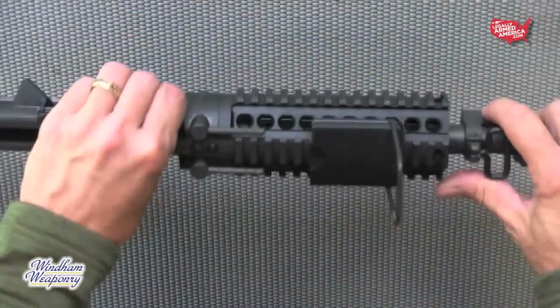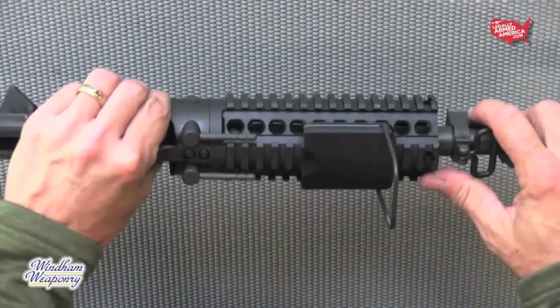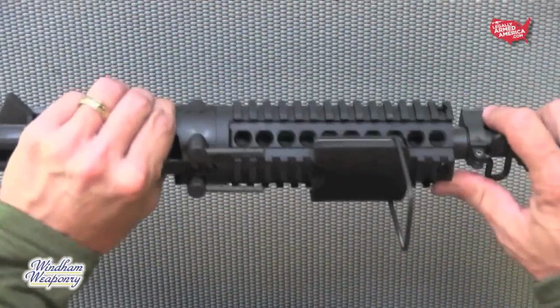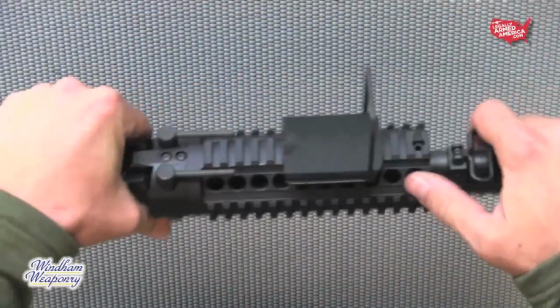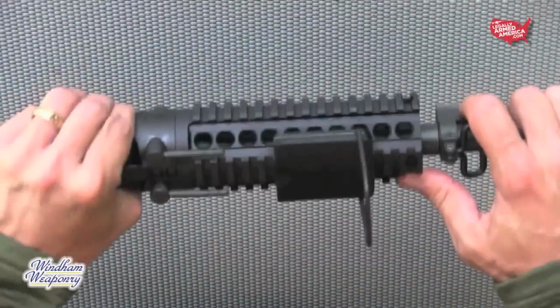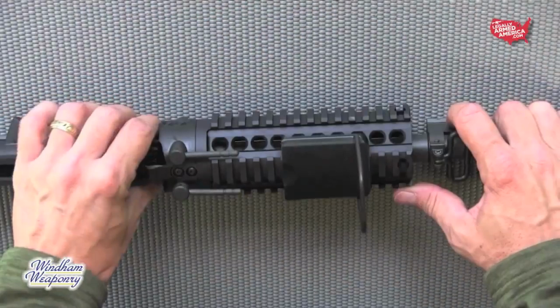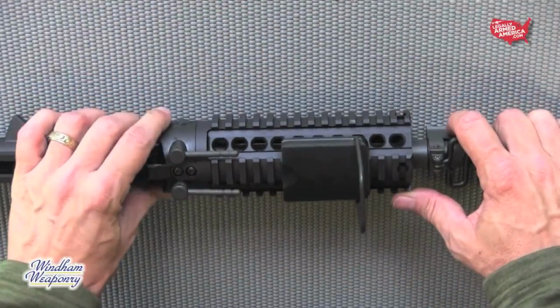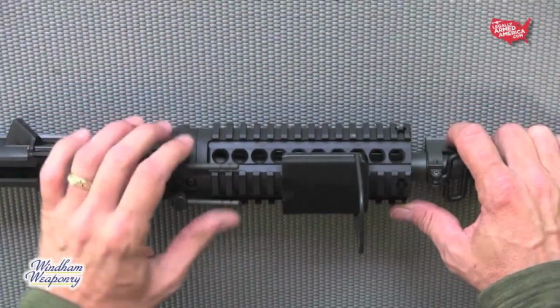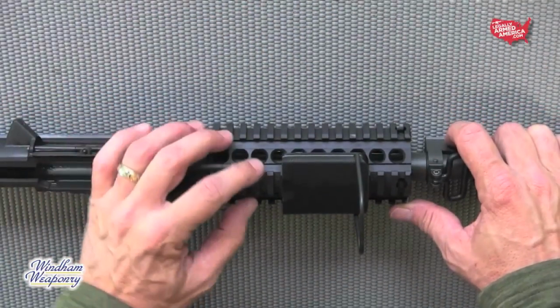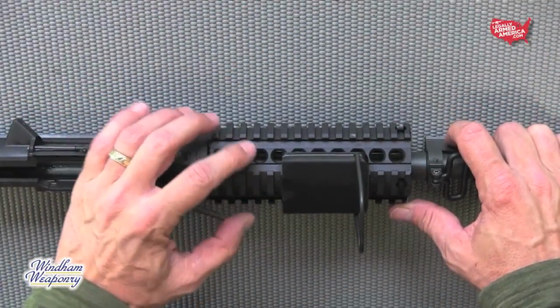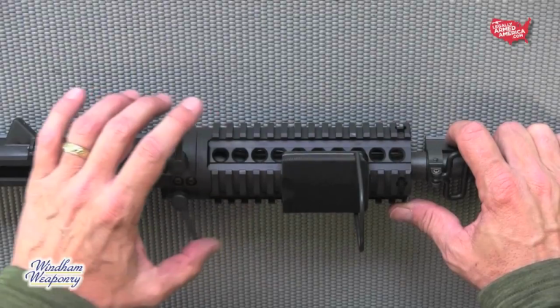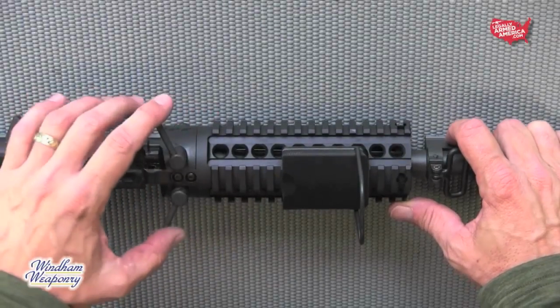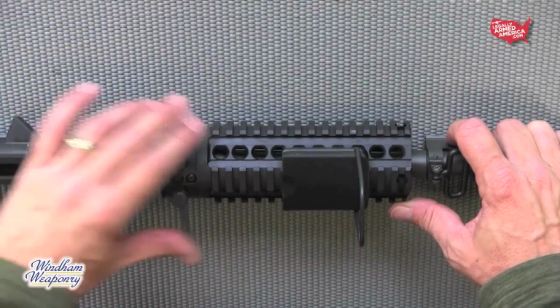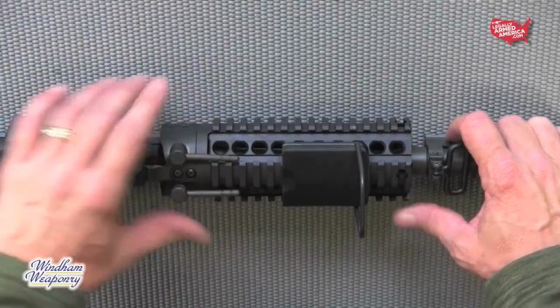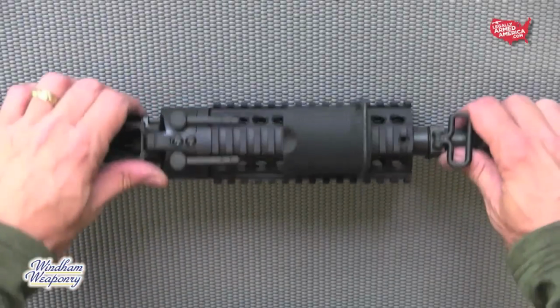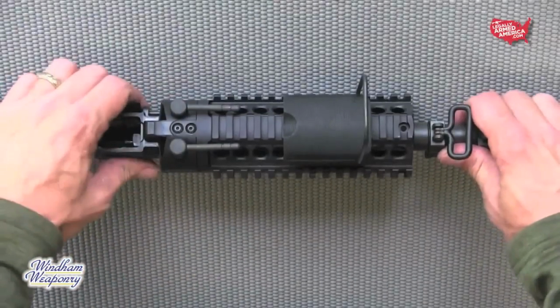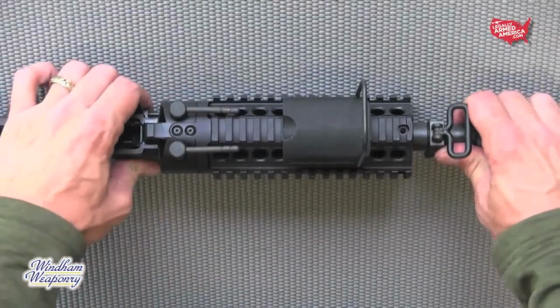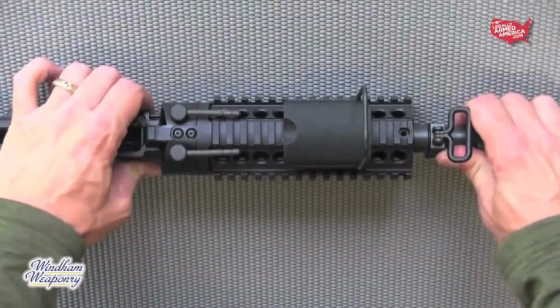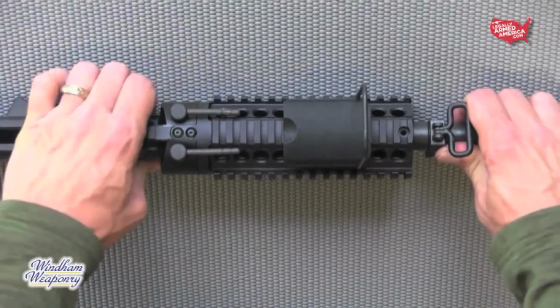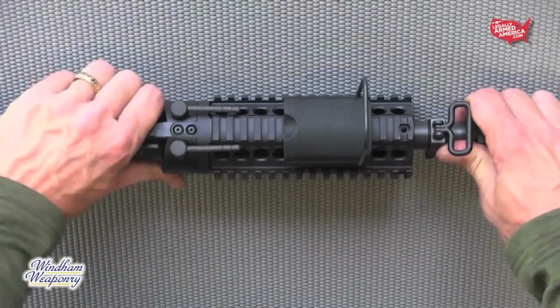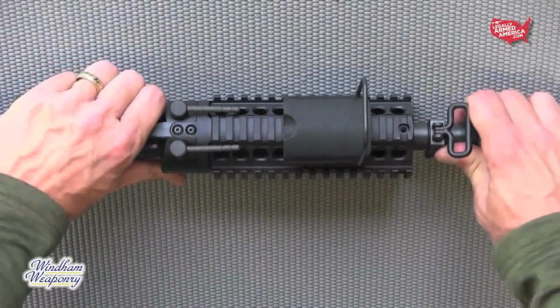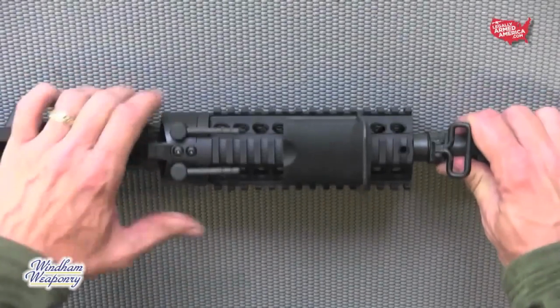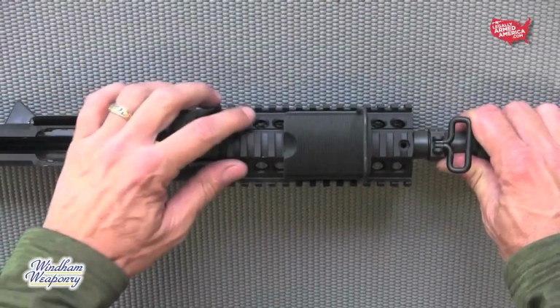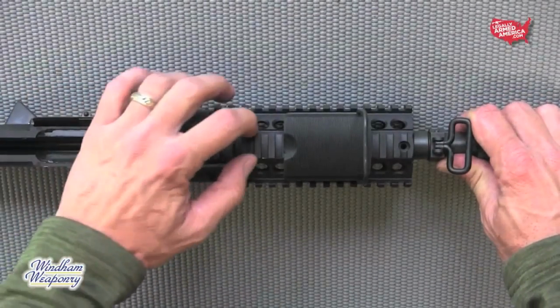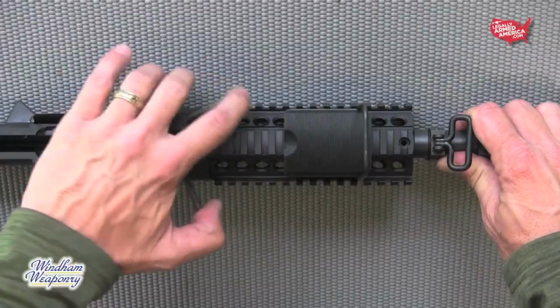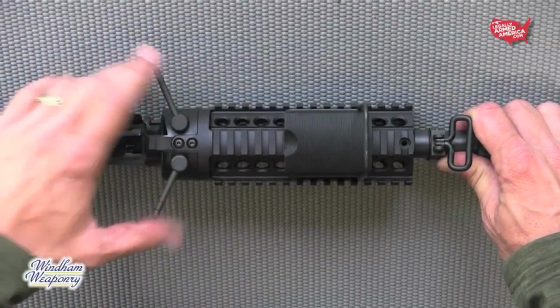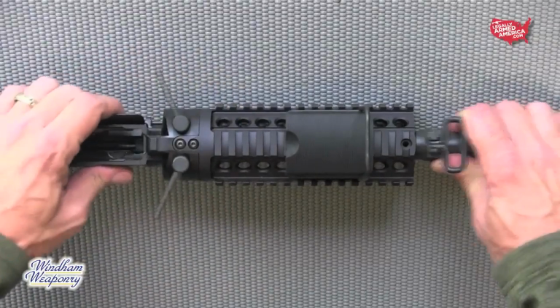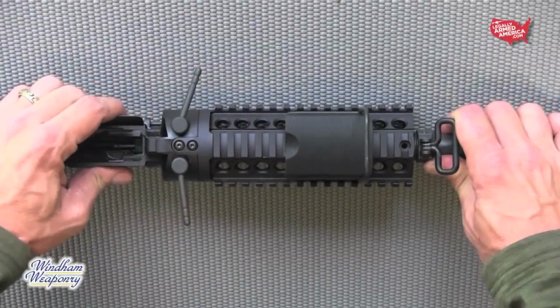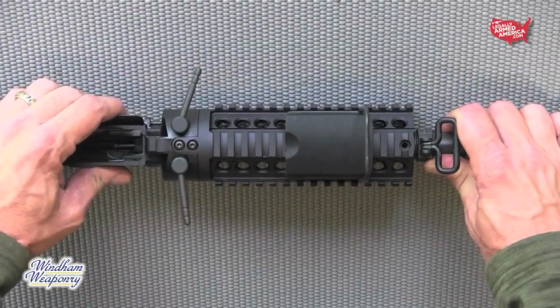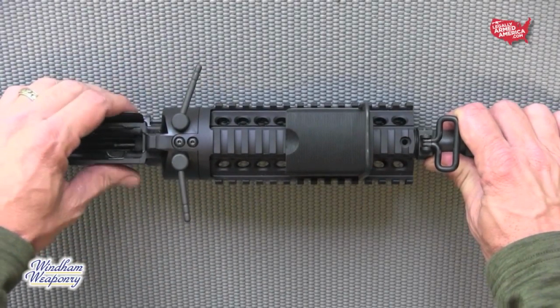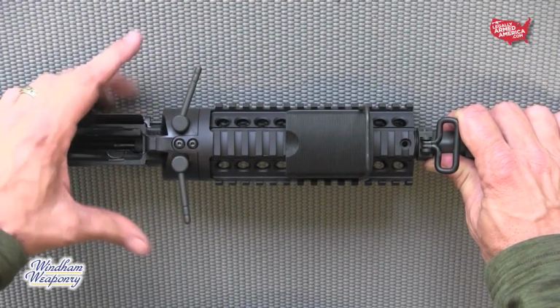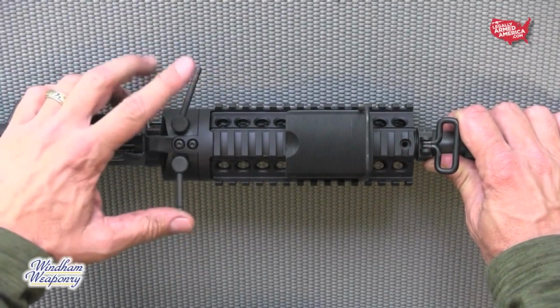These barrel locking arms are critical in removing and inserting a barrel into the receiver. If they are not folded rearward, it is not going to let go of the barrel, and it's also not going to receive a new barrel until these arms again are folded rearward.